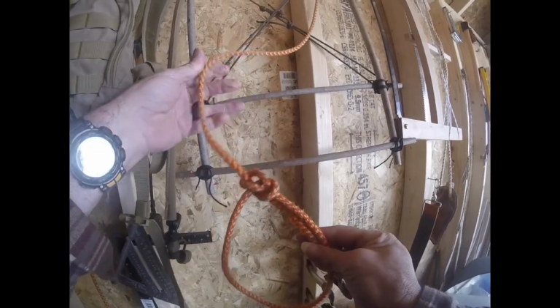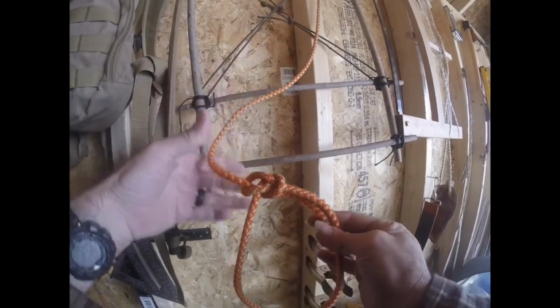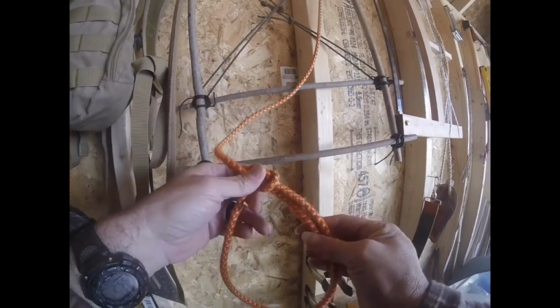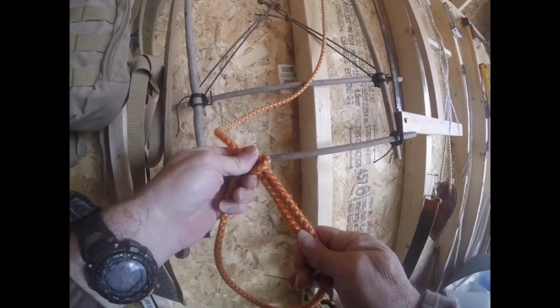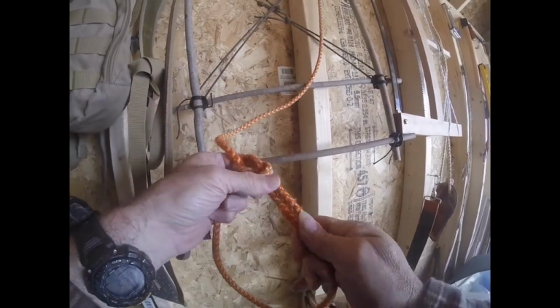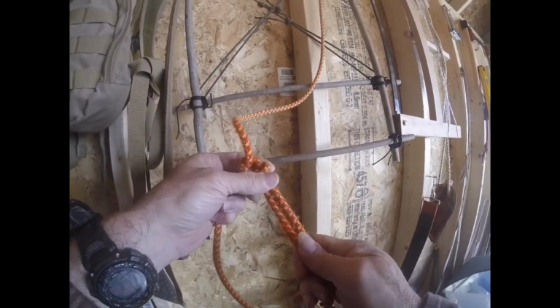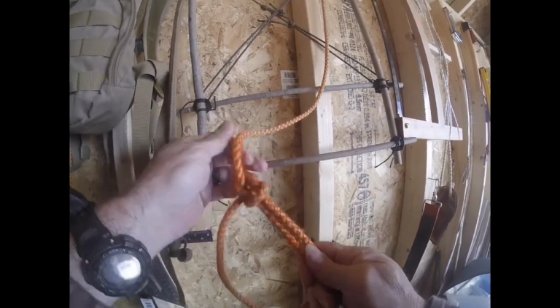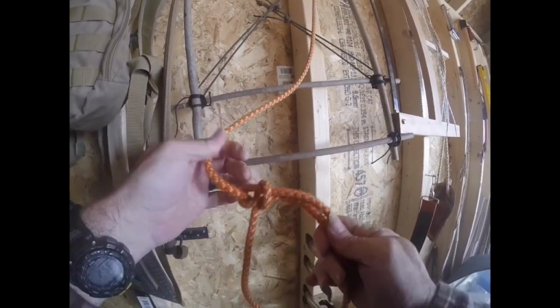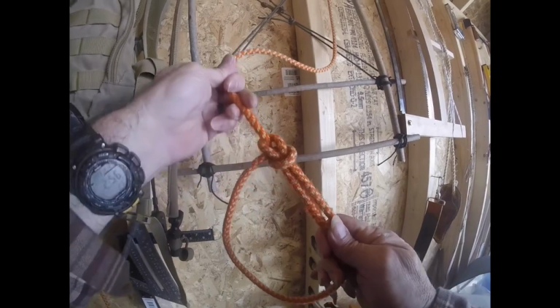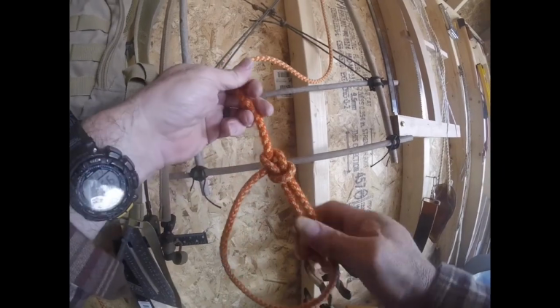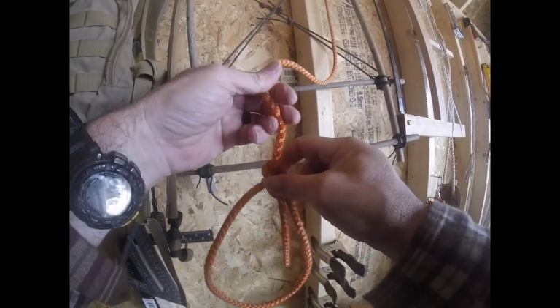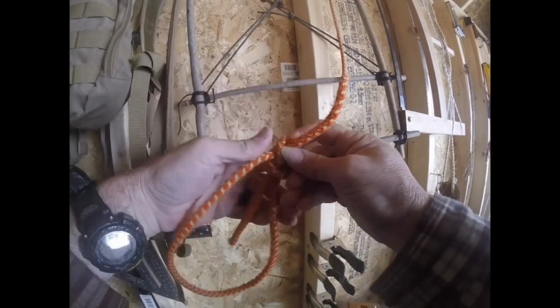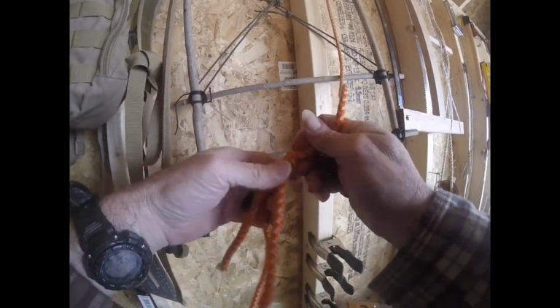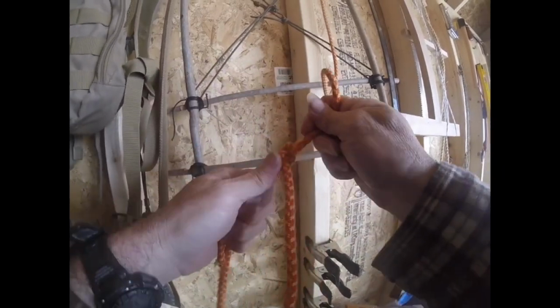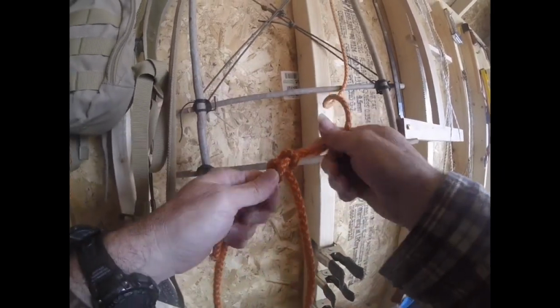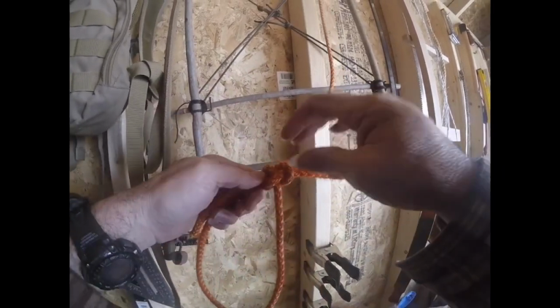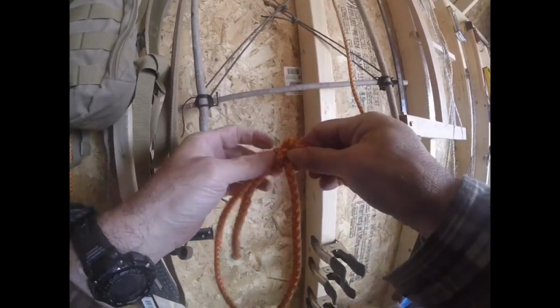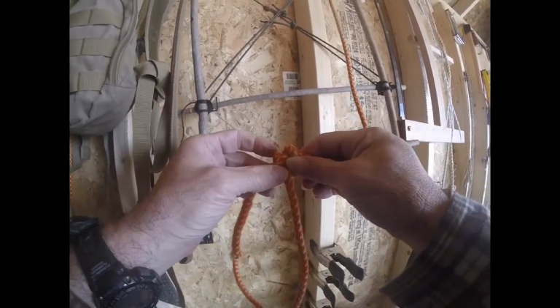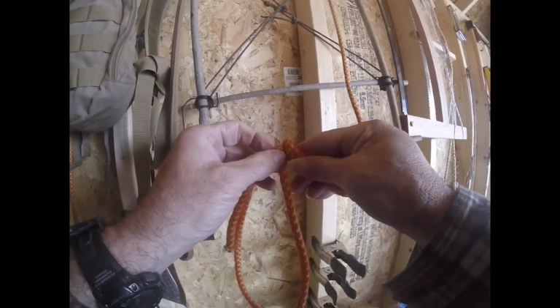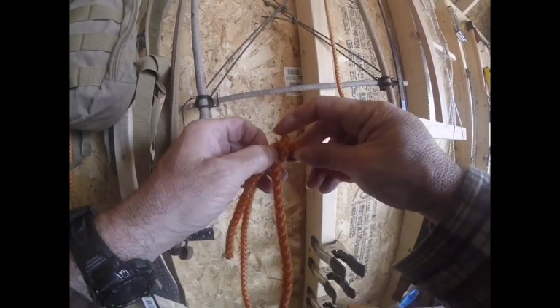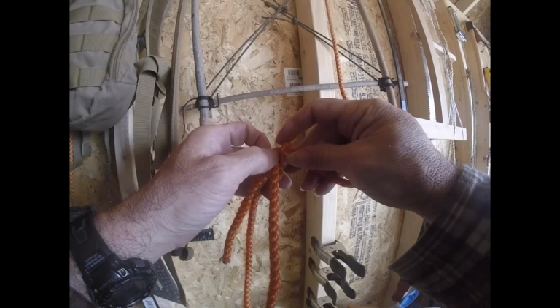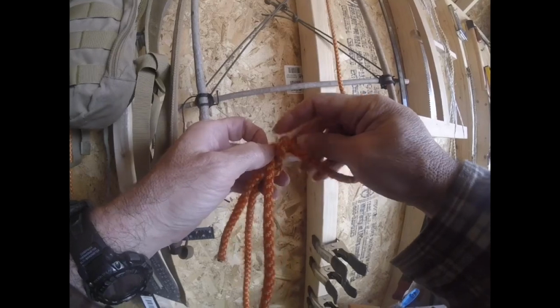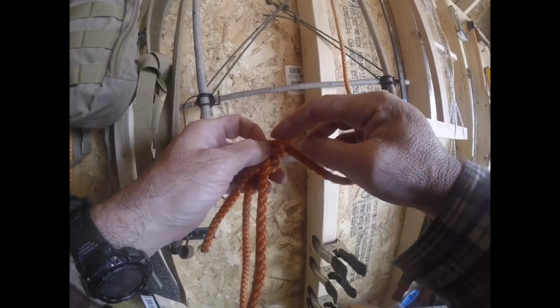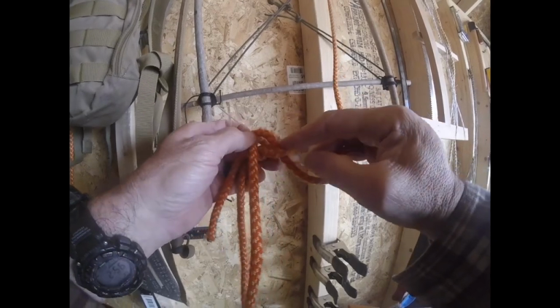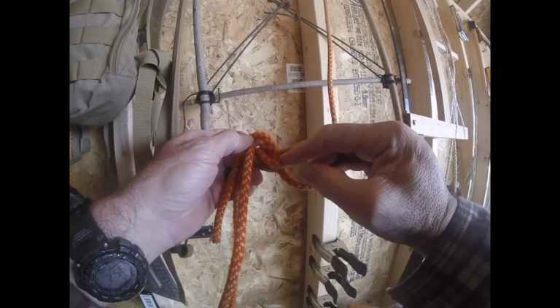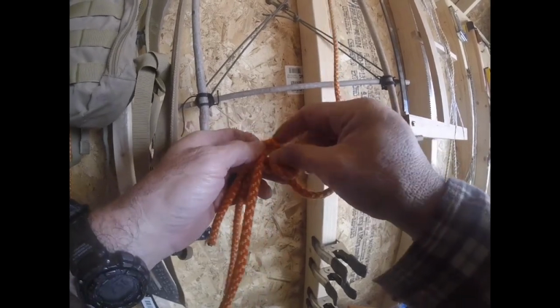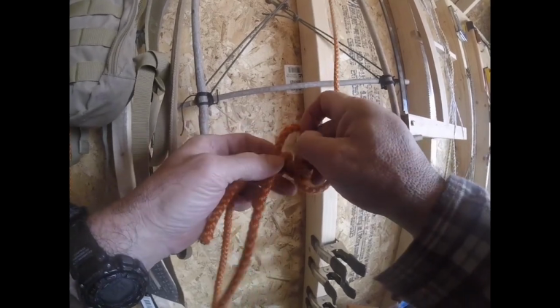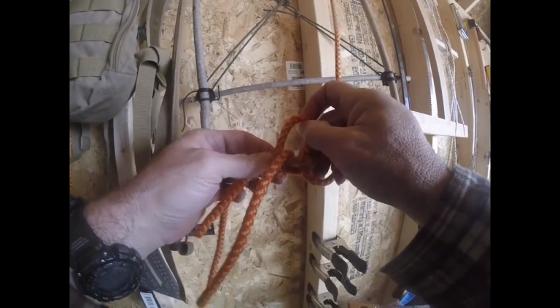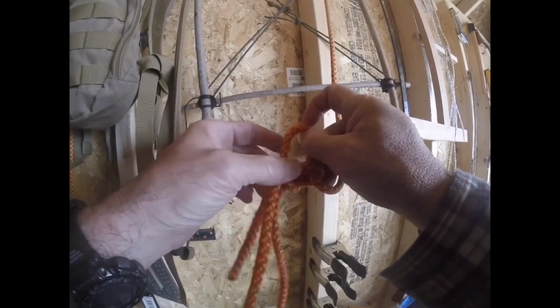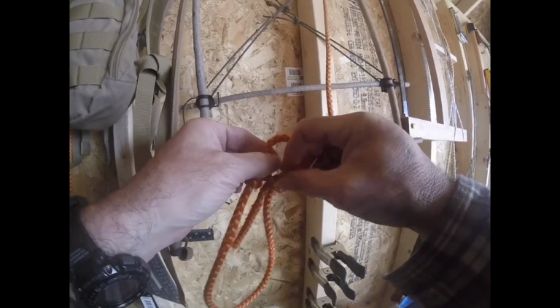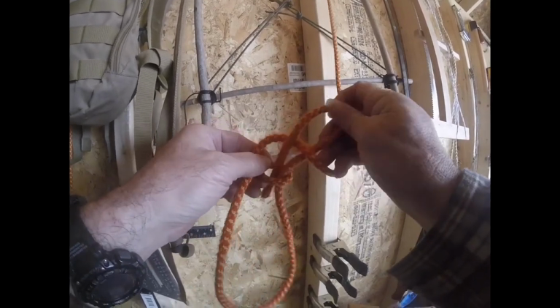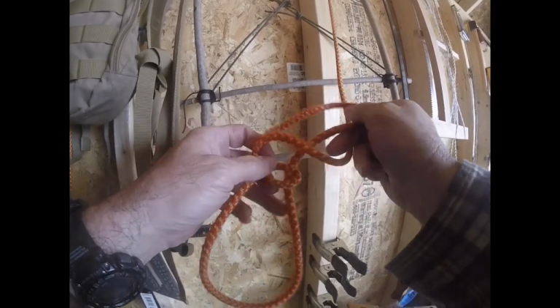The good thing about a bowline is it's great for doing a bear hang, because it can hold weight overnight. And to untie, you just loosen the lock and take the knot apart.